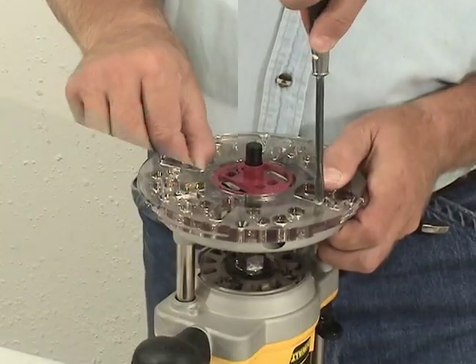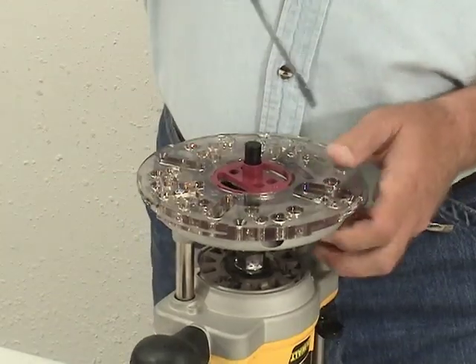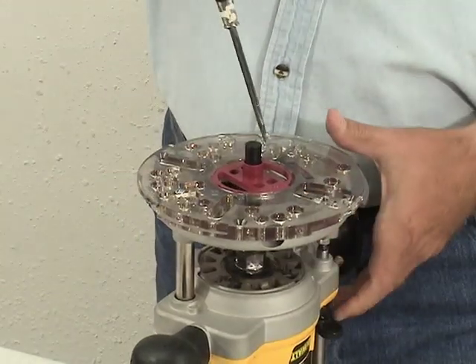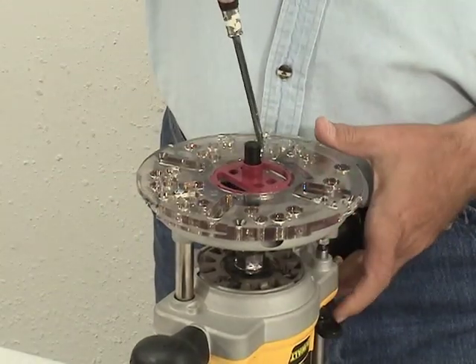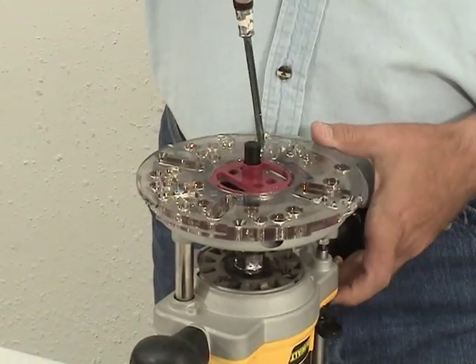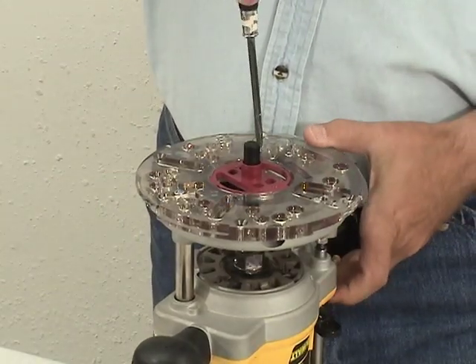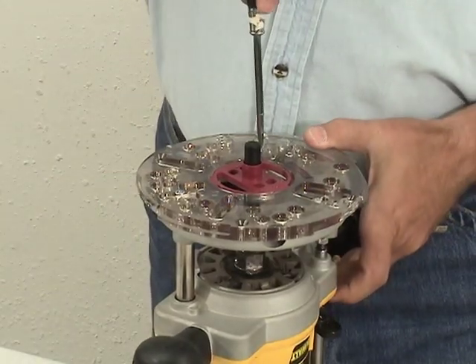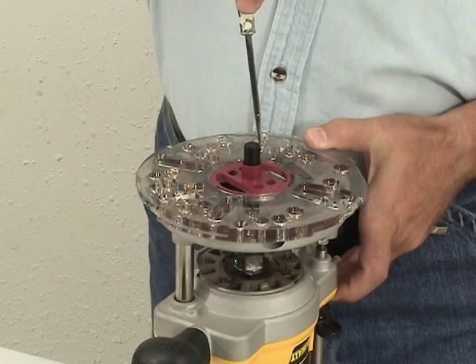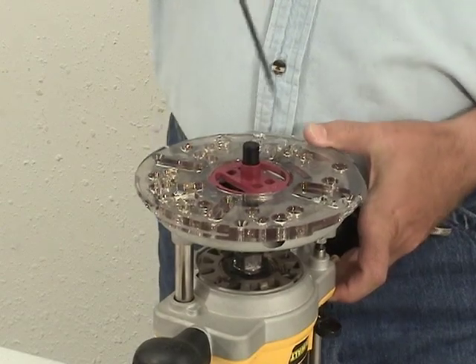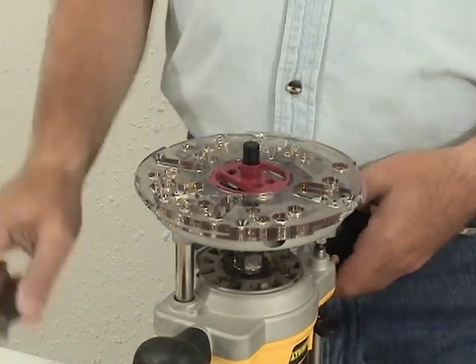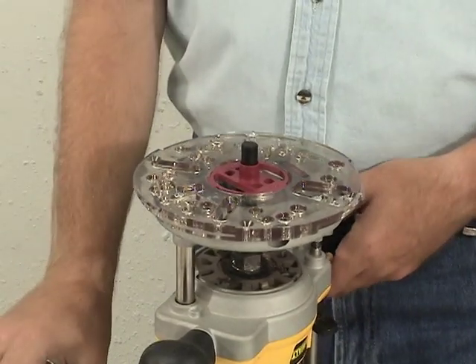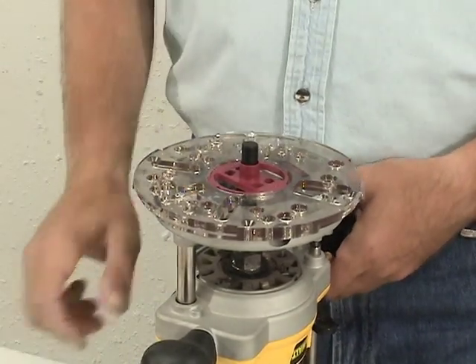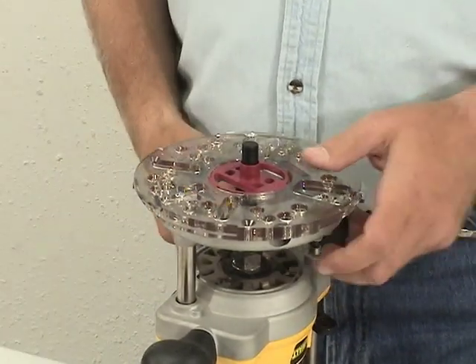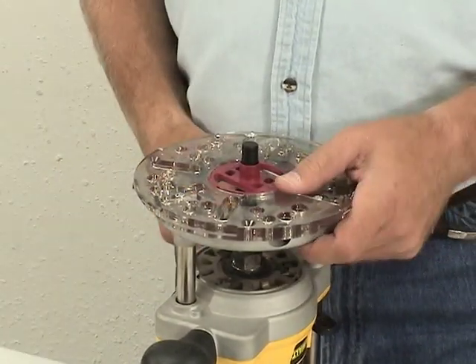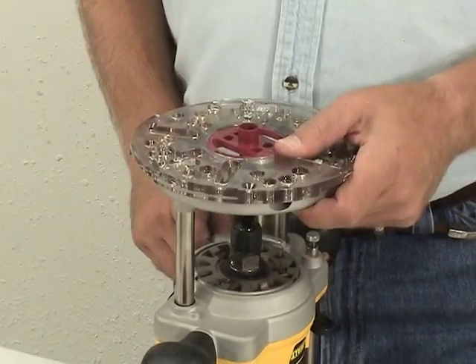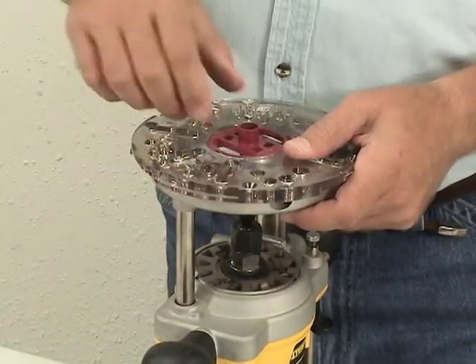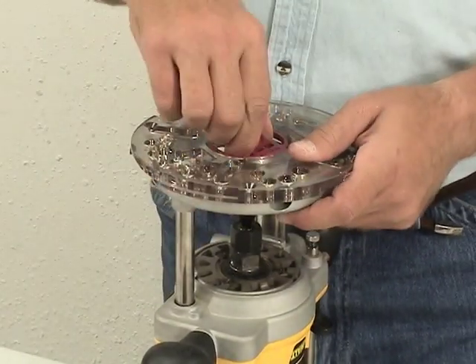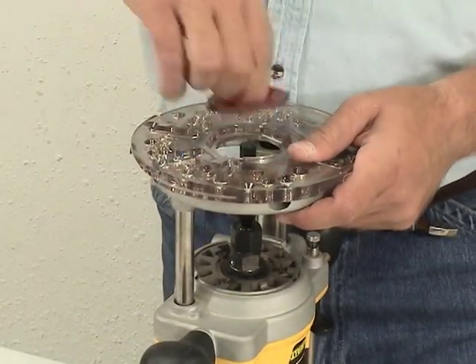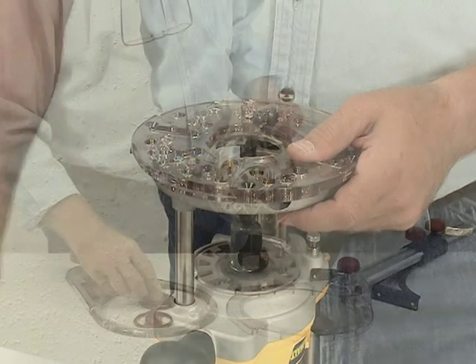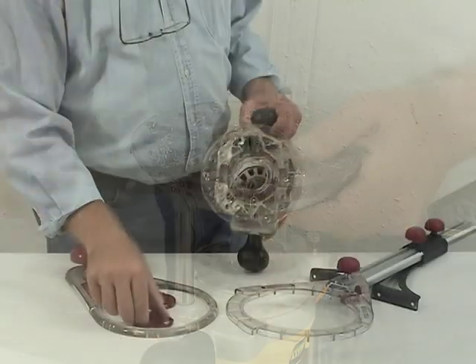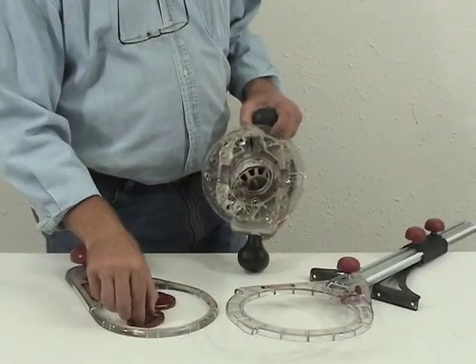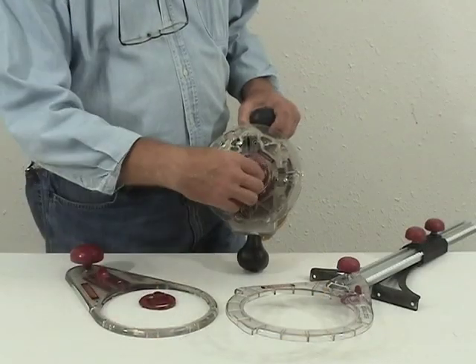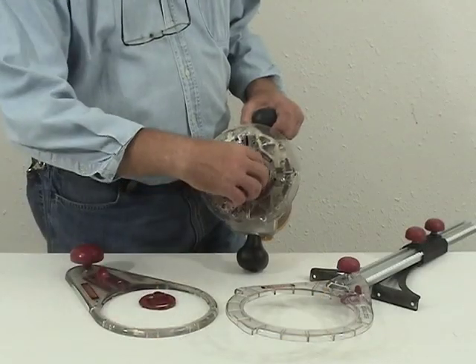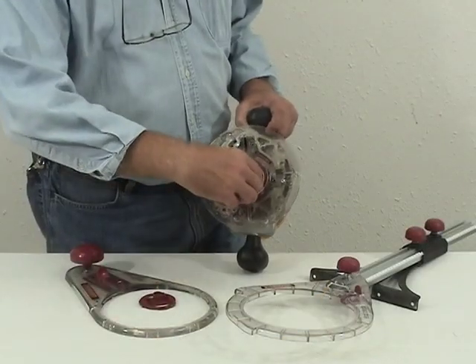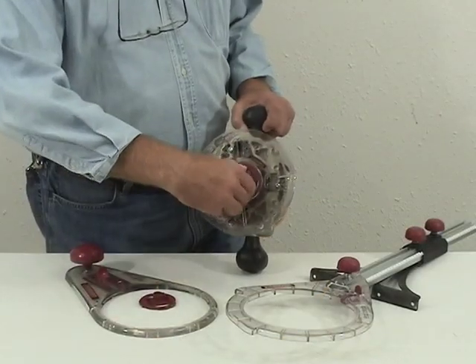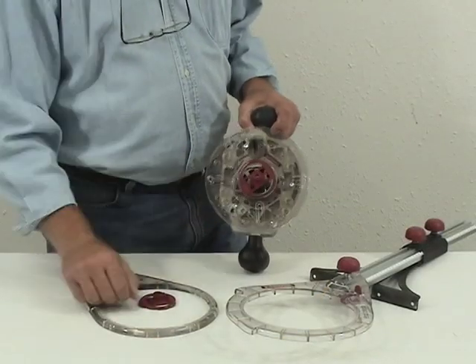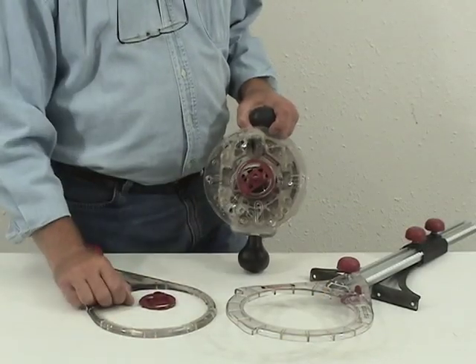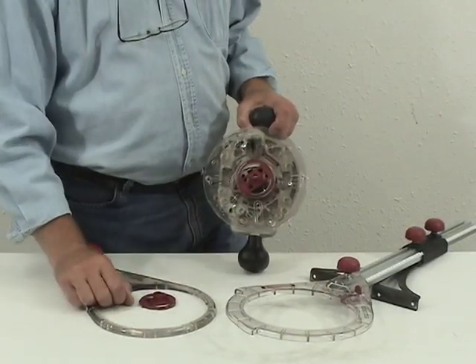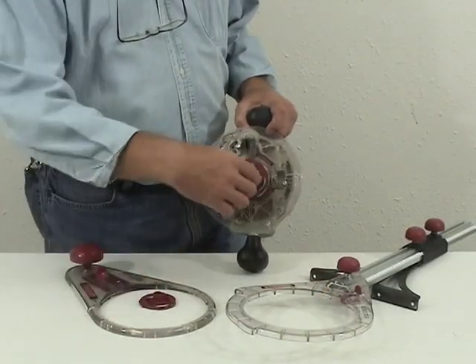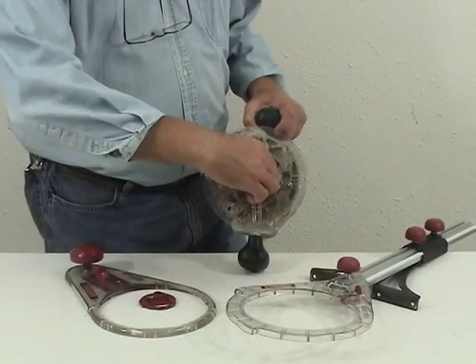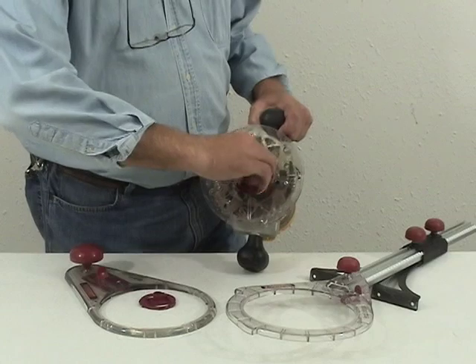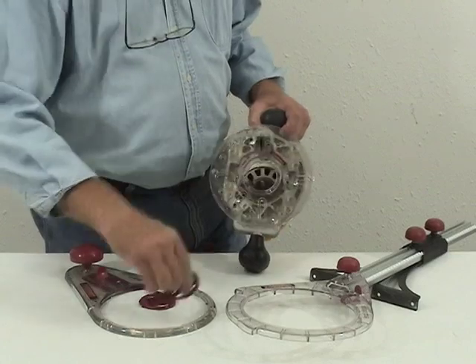Once the Turnlock Baseplate is centered and tightened, you won't have to use tools to change your guide bushings or jigs. Simply twist the guide bushings to snap them in place or remove them.